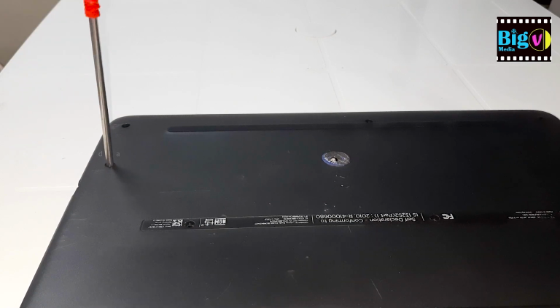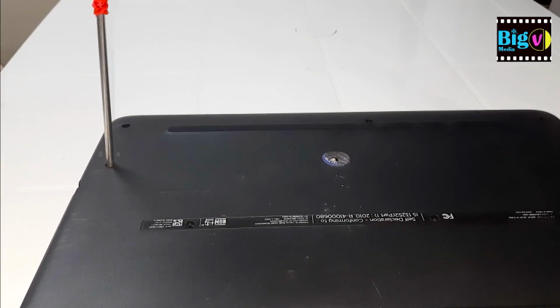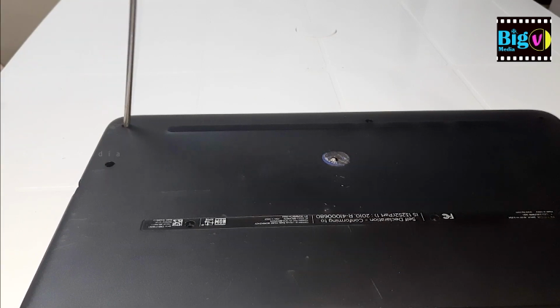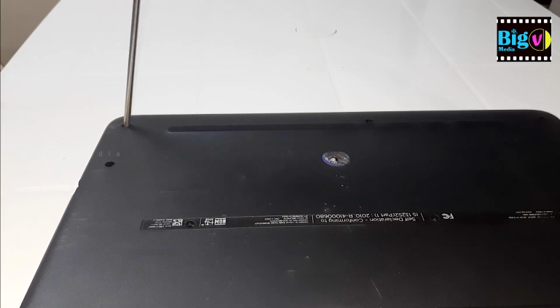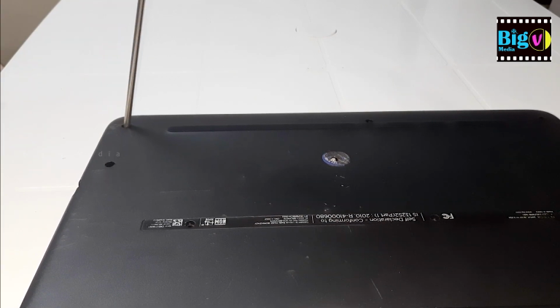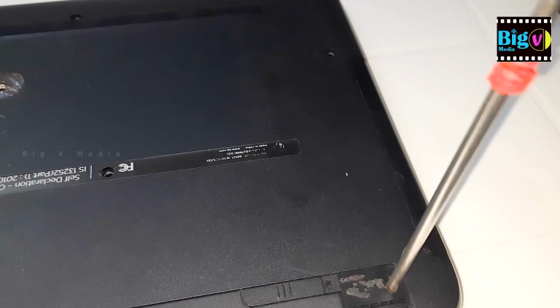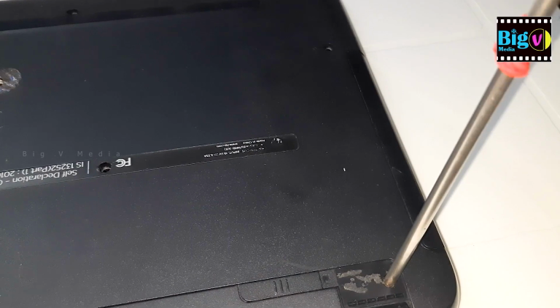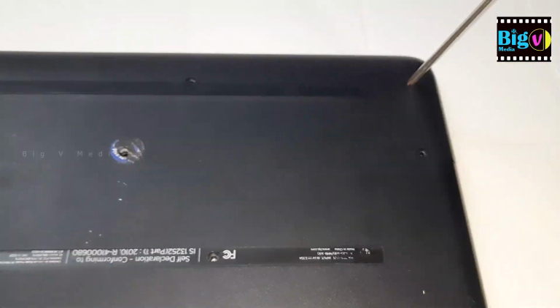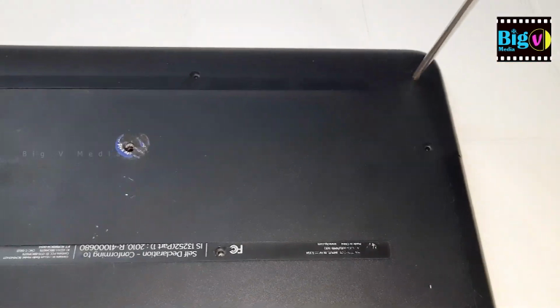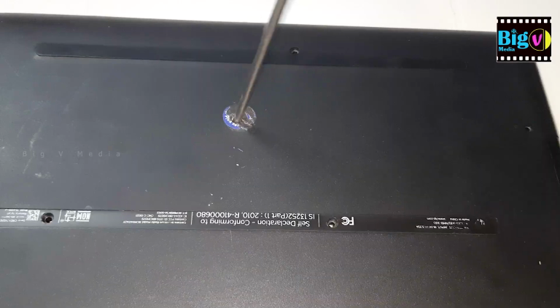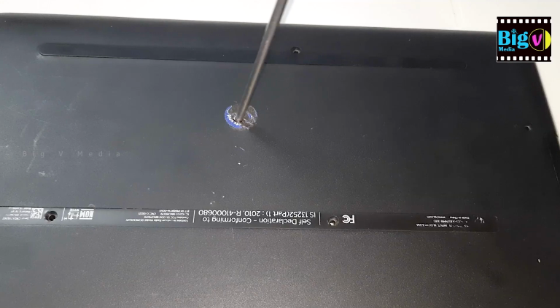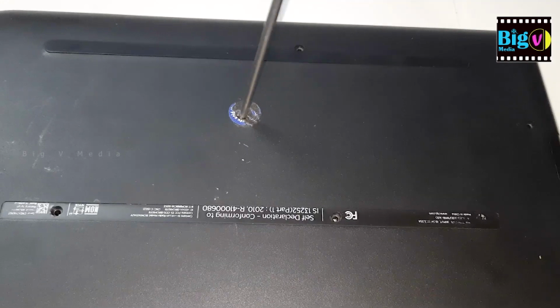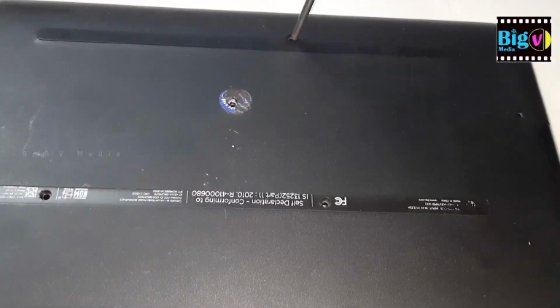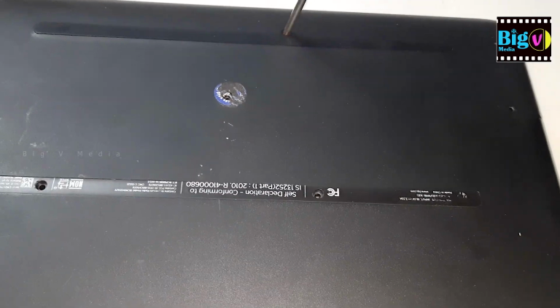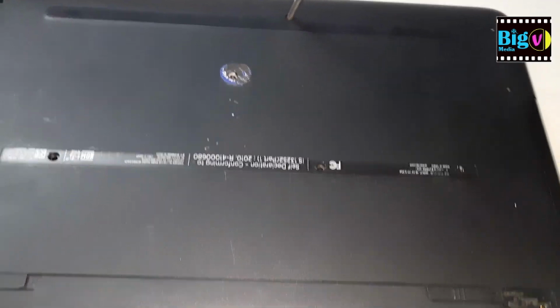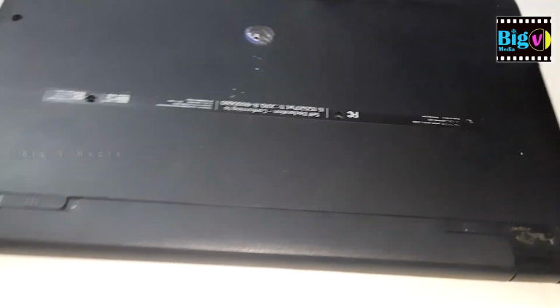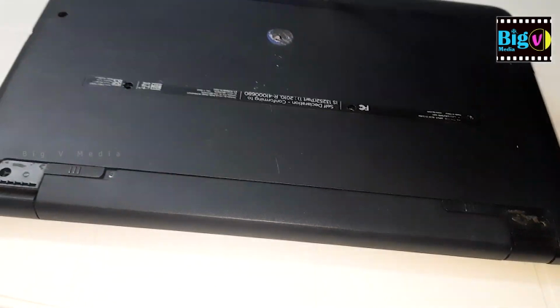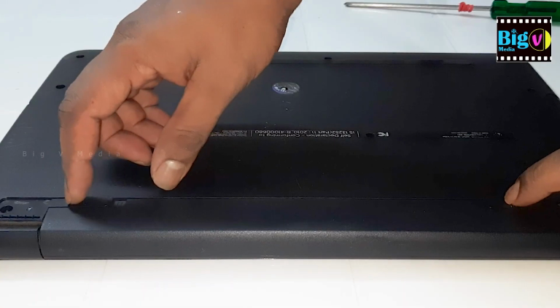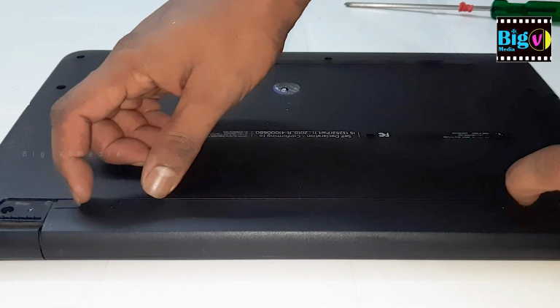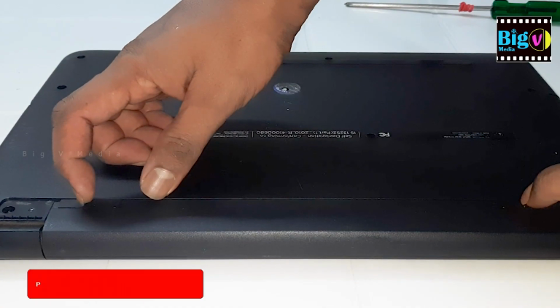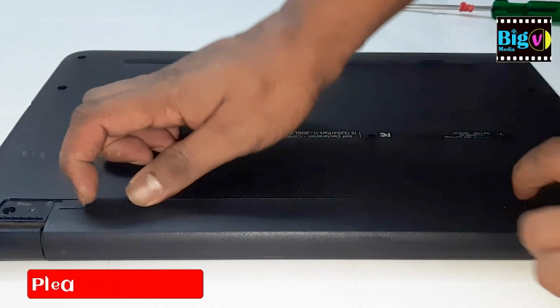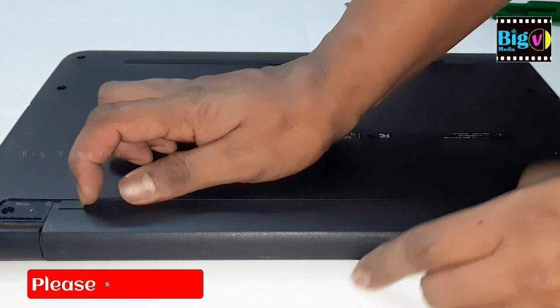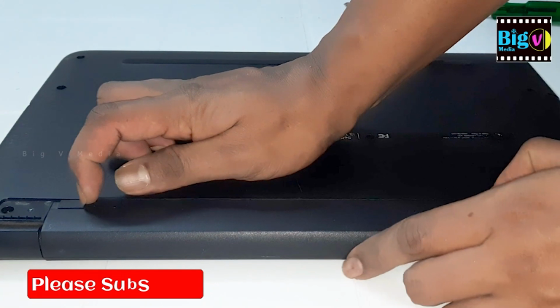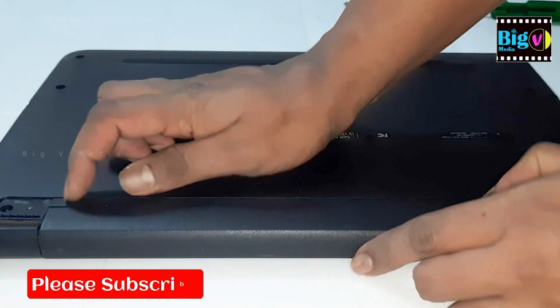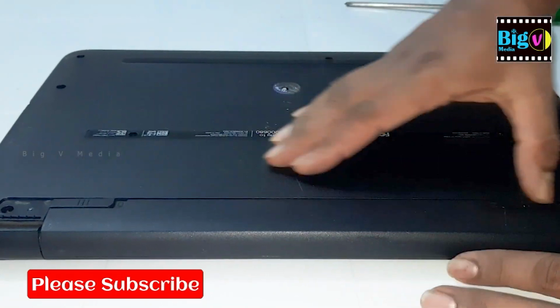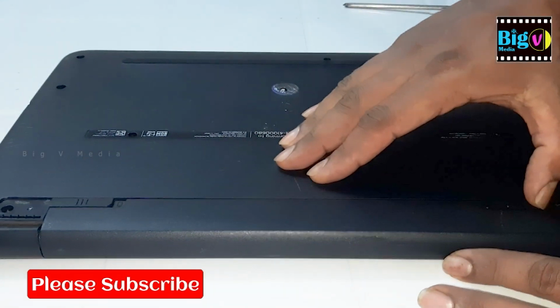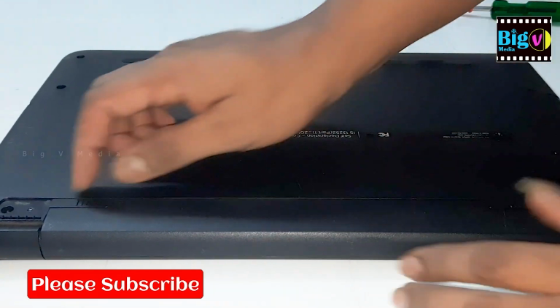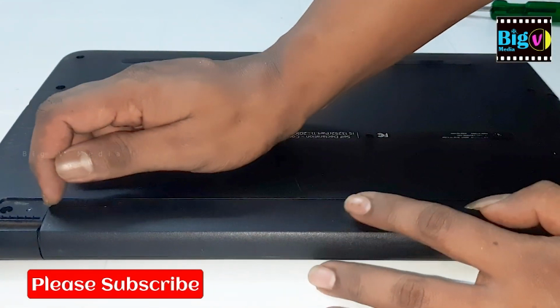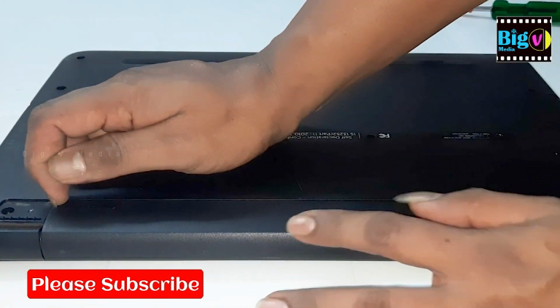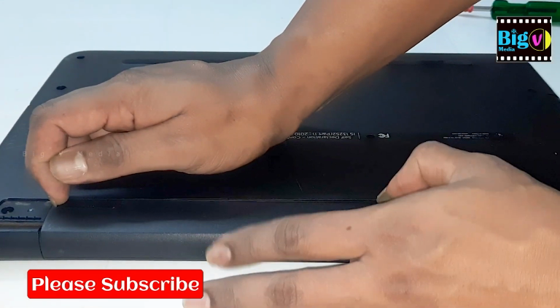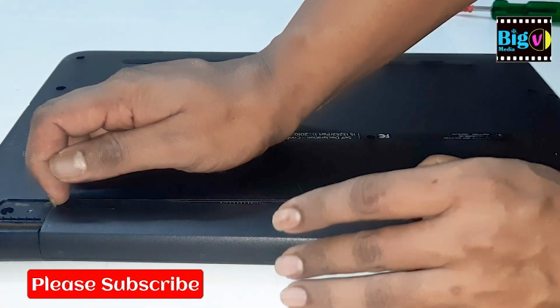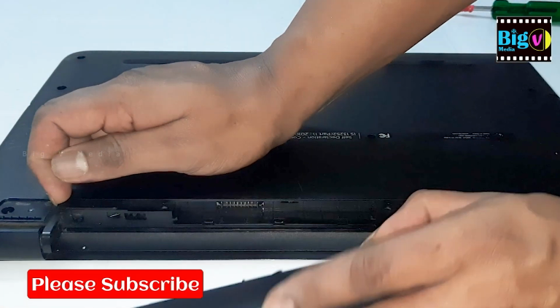Next, shut down your laptop and unplug it from the power source. Remove the battery if your laptop has a removable one. This step will ensure your safety and prevent any damage to your laptop.